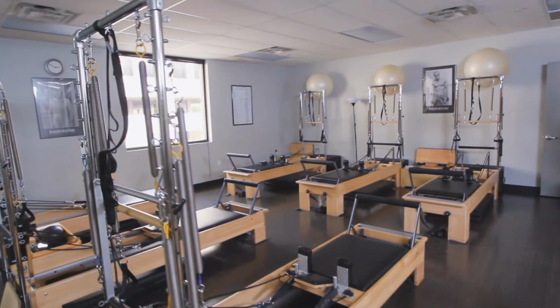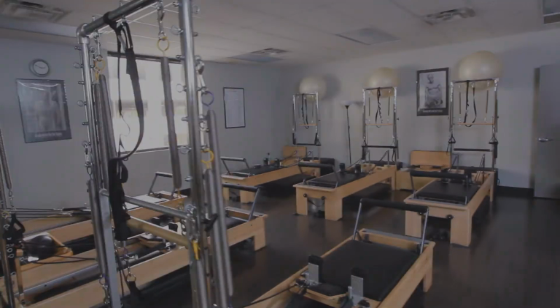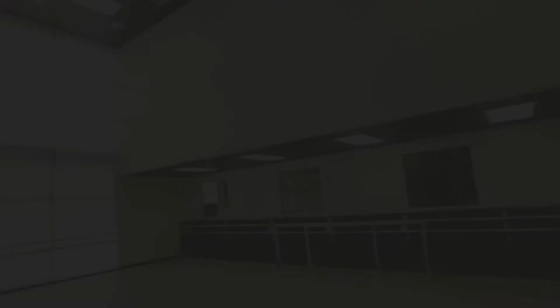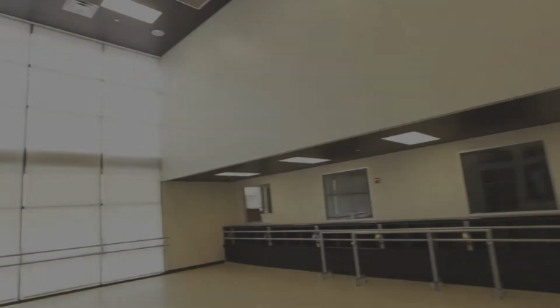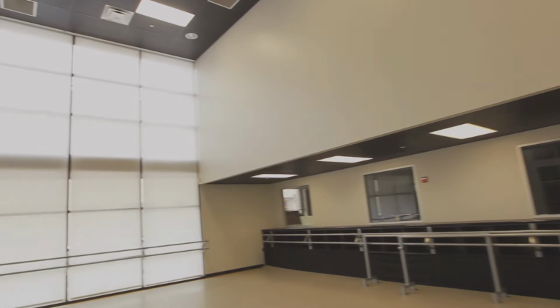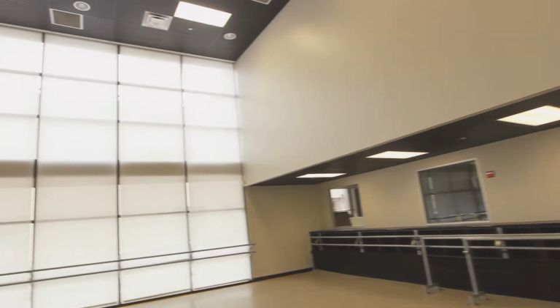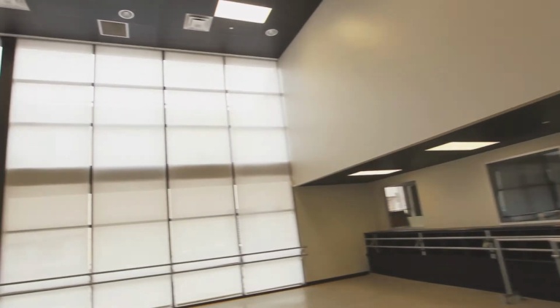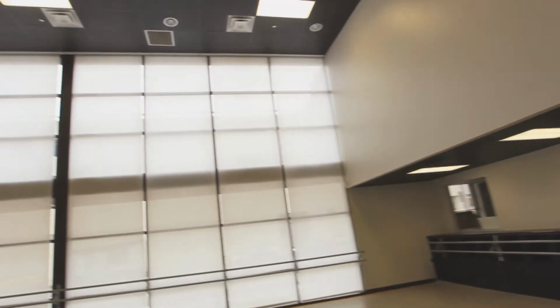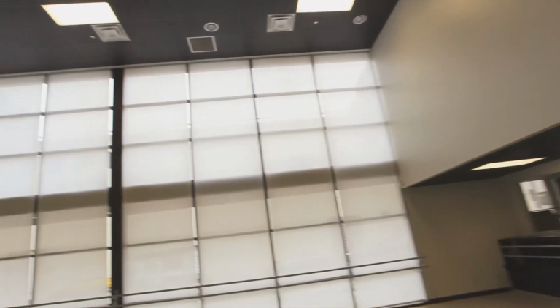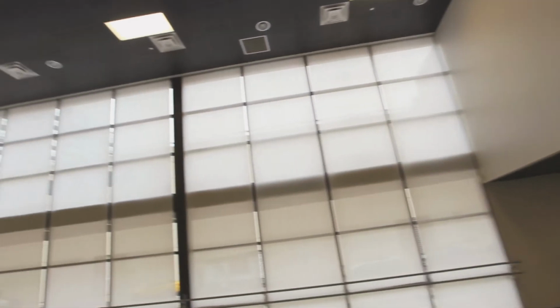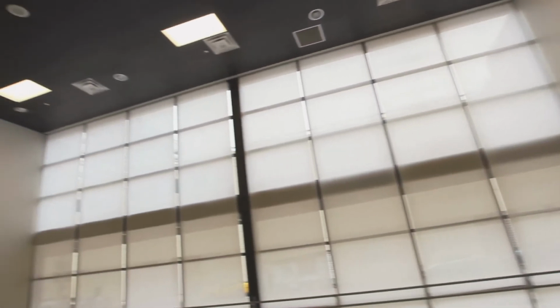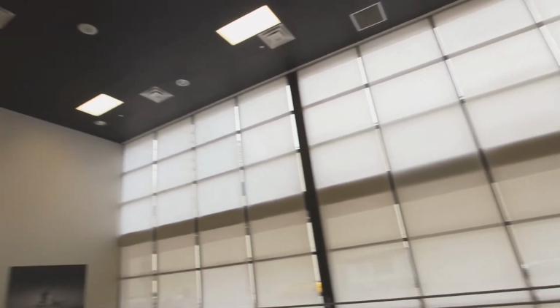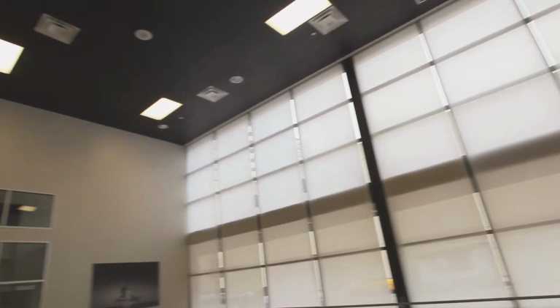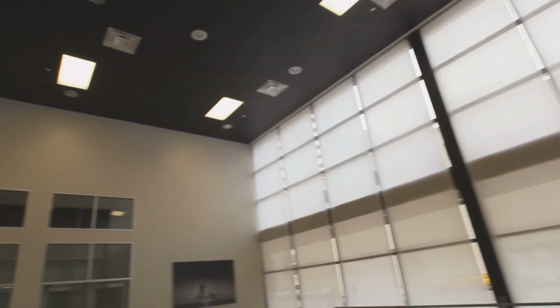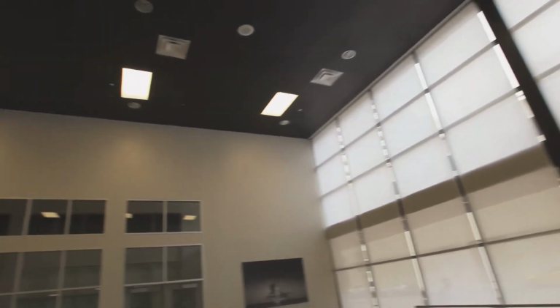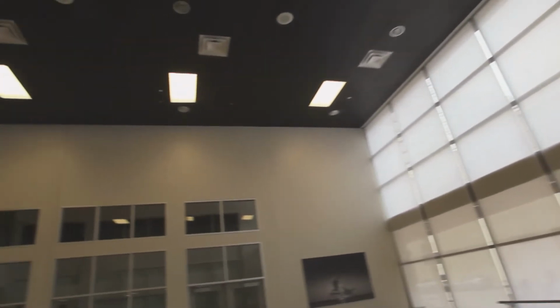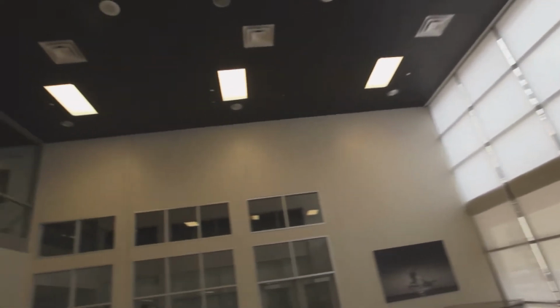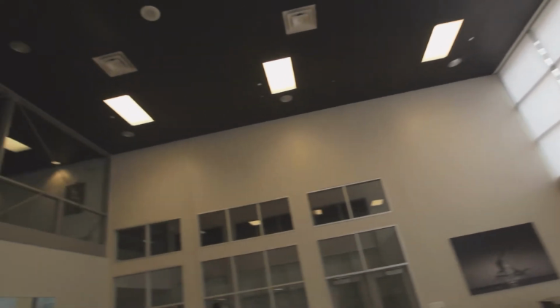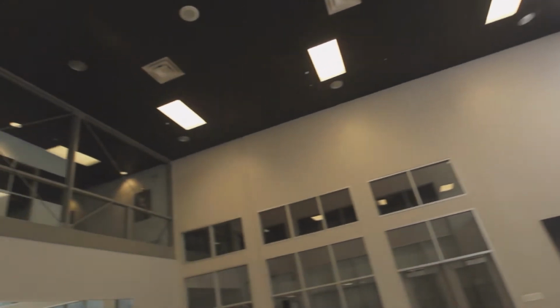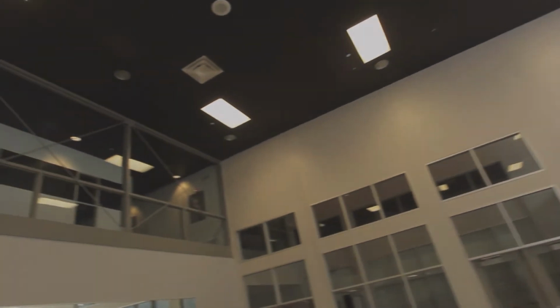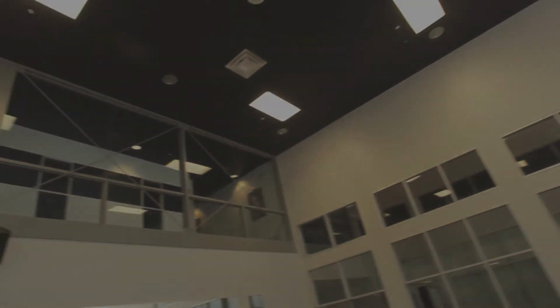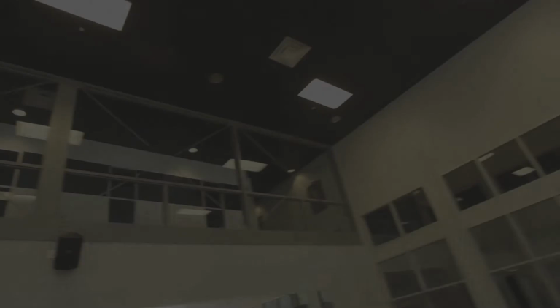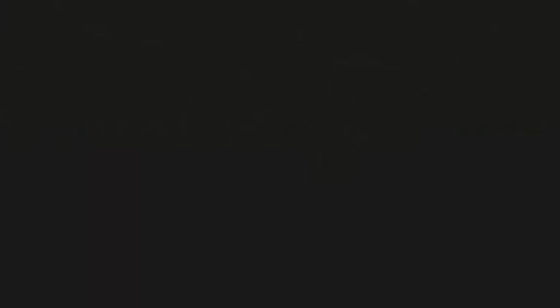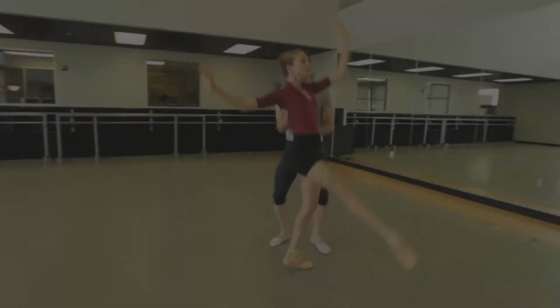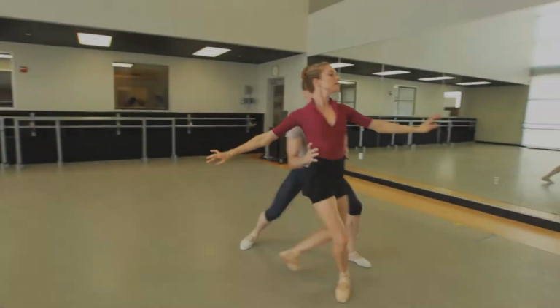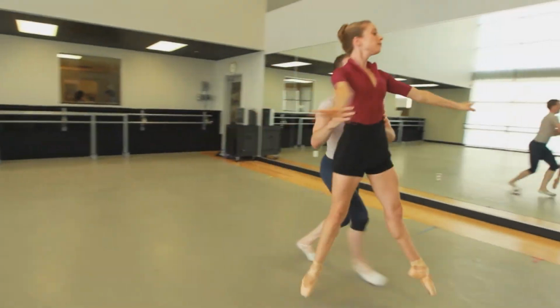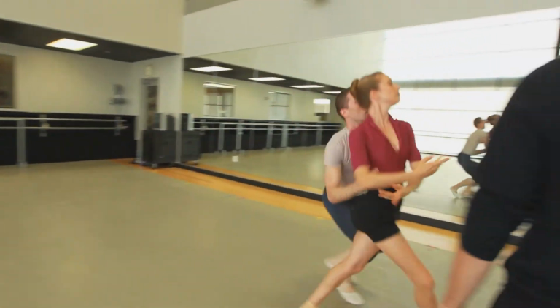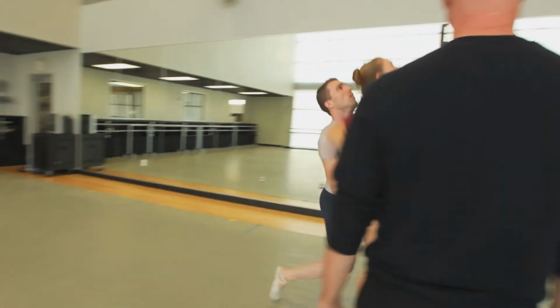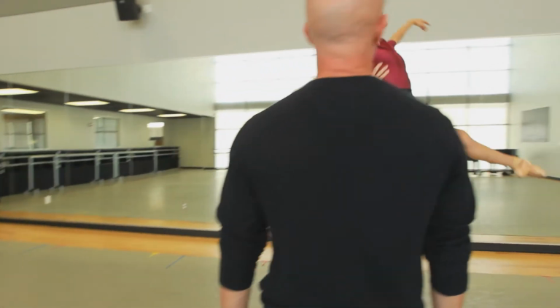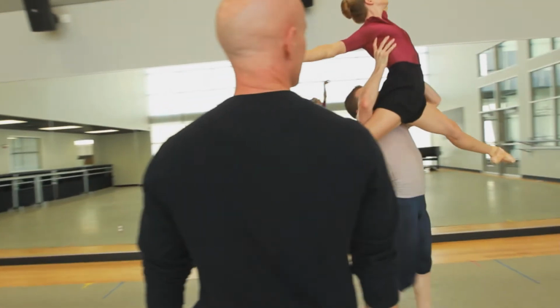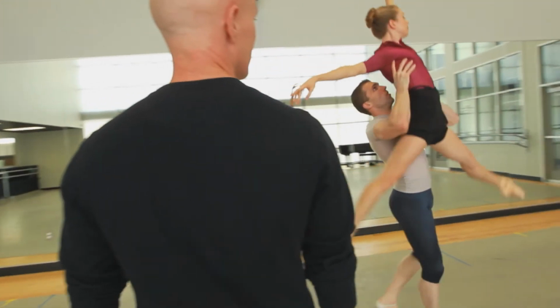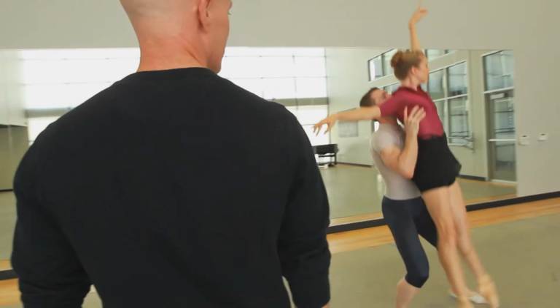It's a very open space. It's a very inviting space. Passersby have the opportunity to see dance up close and personally through the glass of the building.